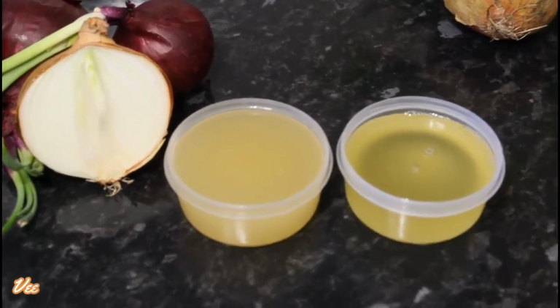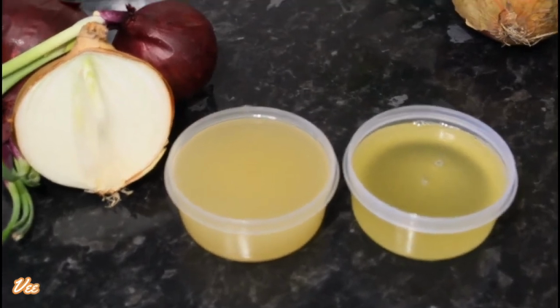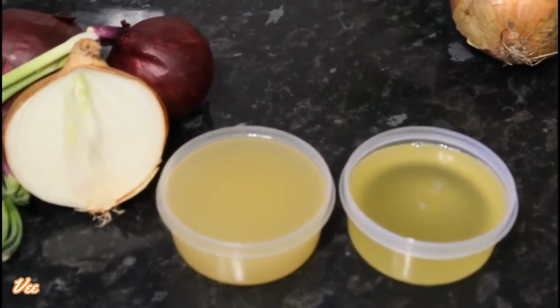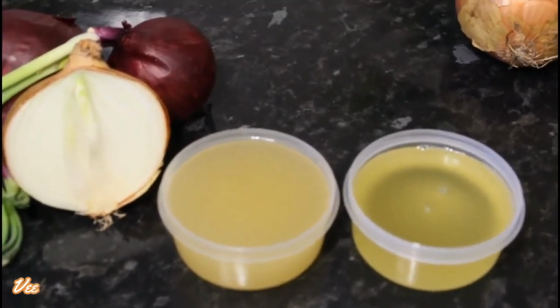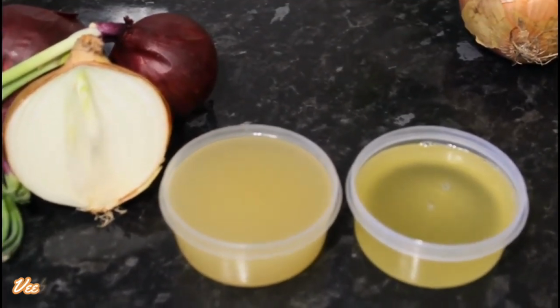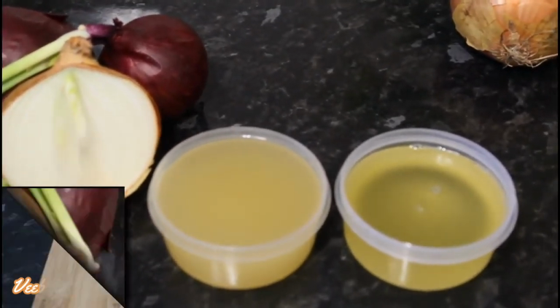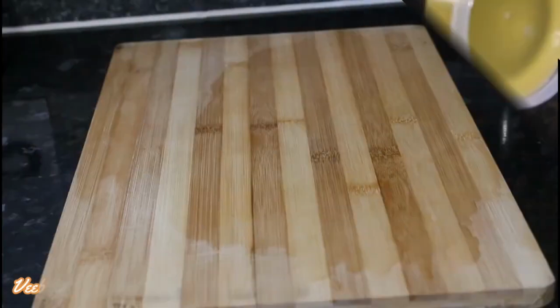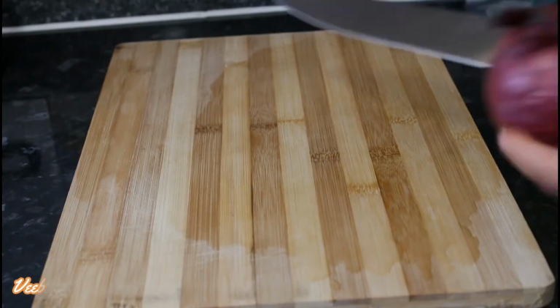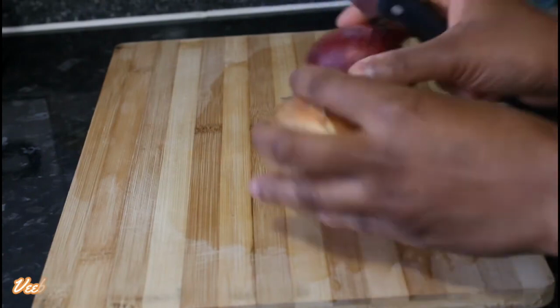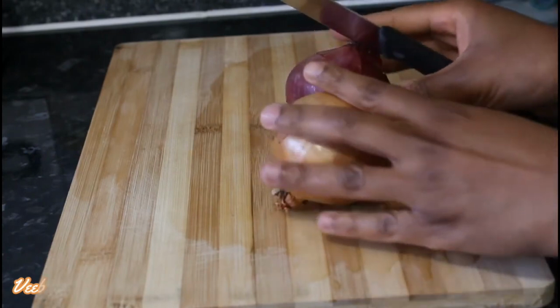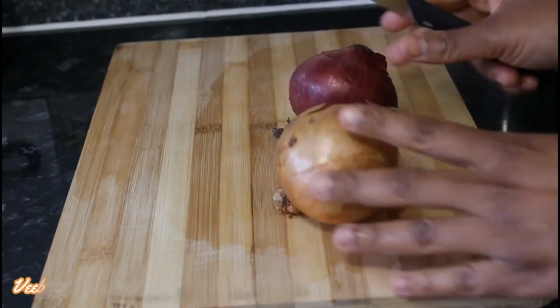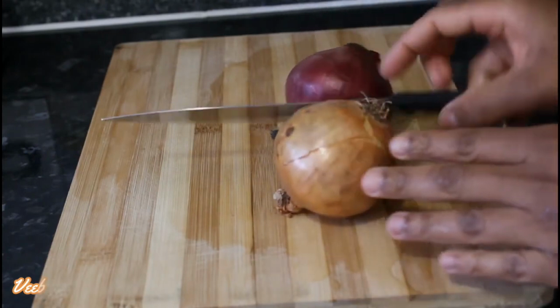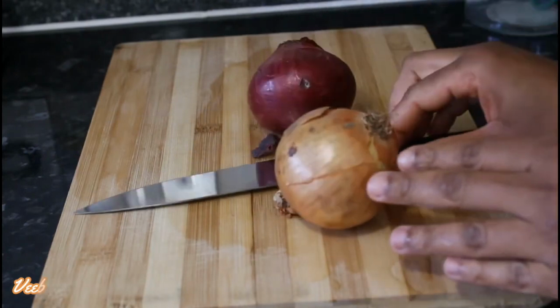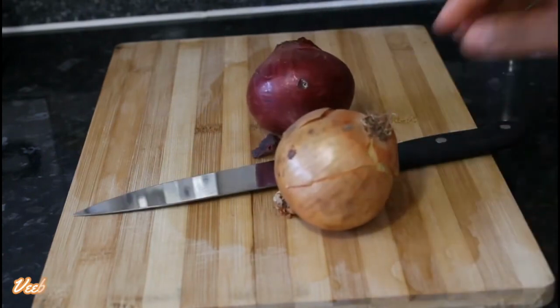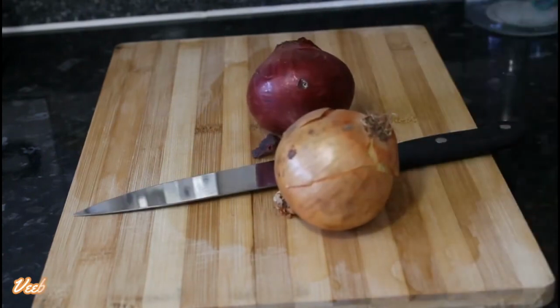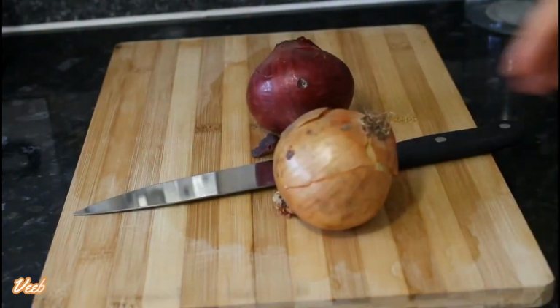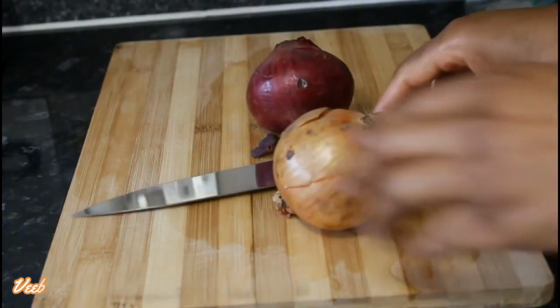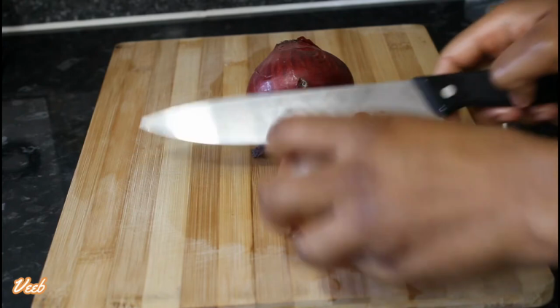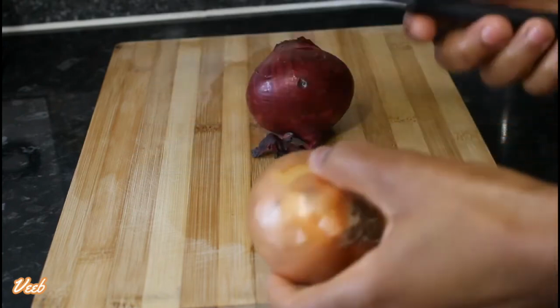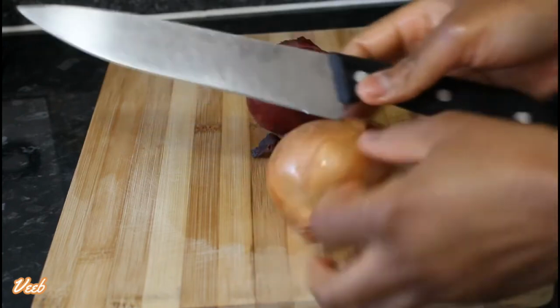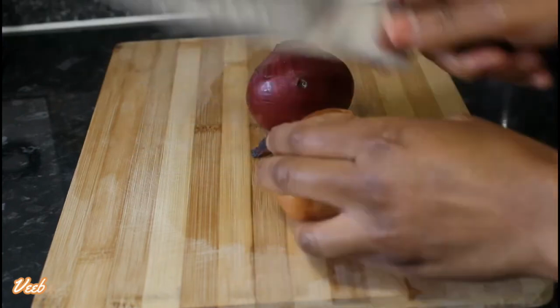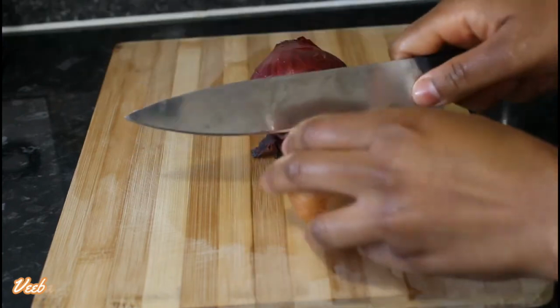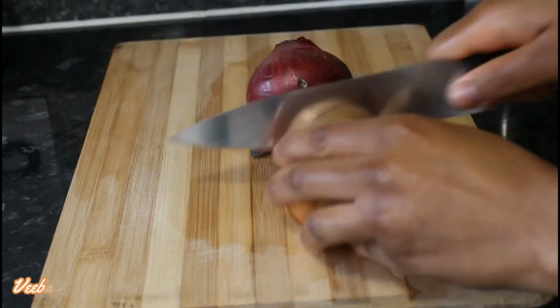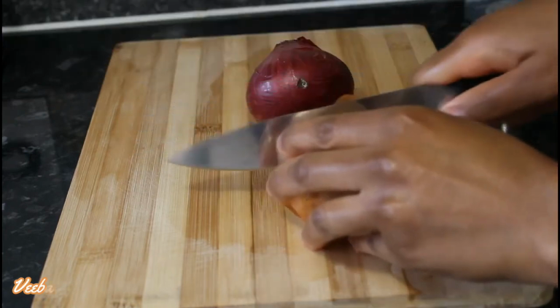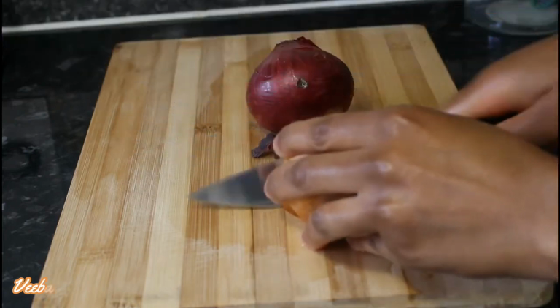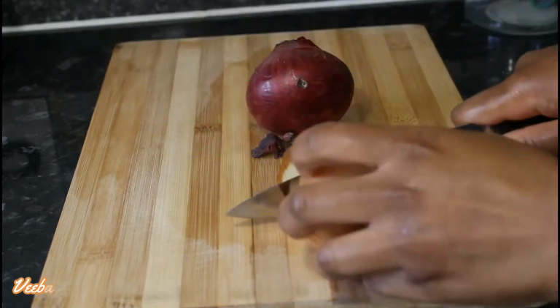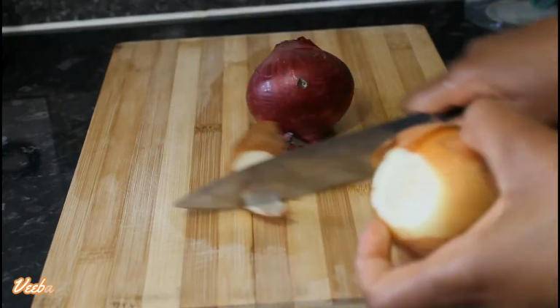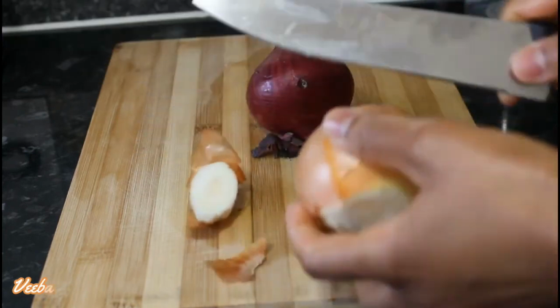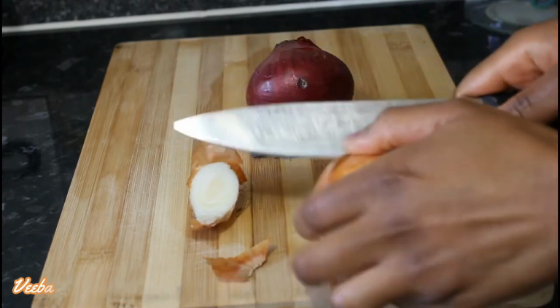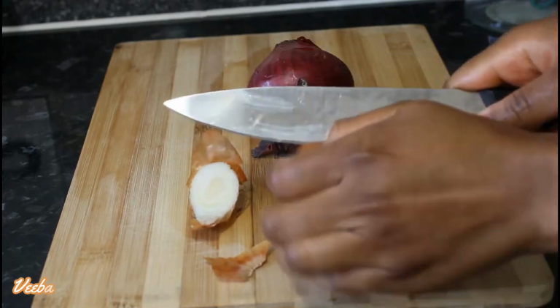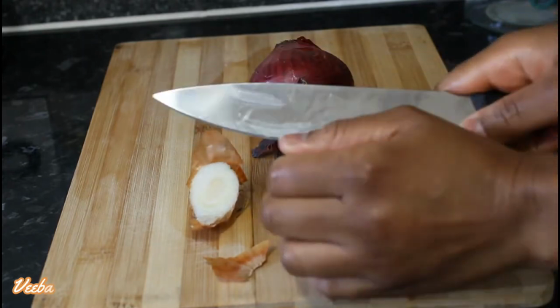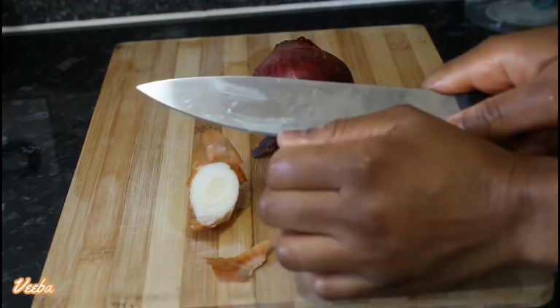Without further ado, let's get started. I'm using two onions — the red and the white one. I'm going to peel the skins off, wash them nicely, and cut them into pieces.